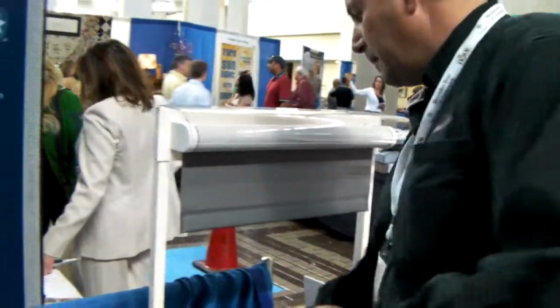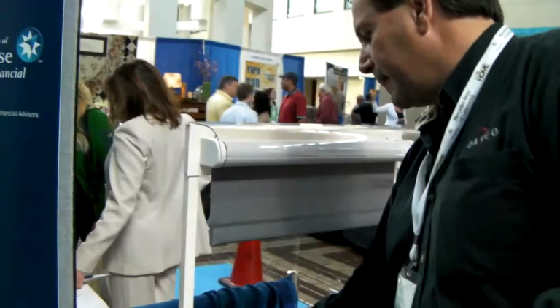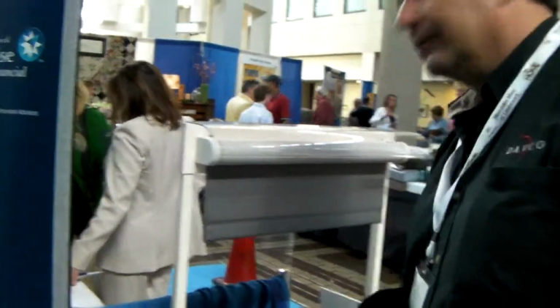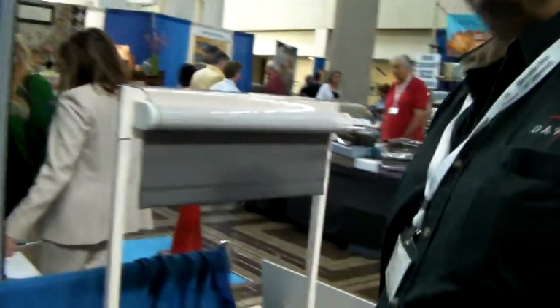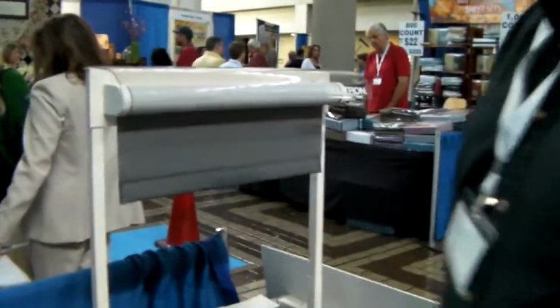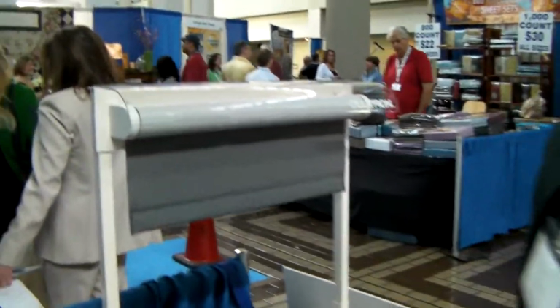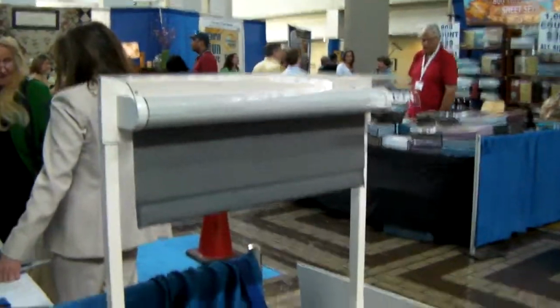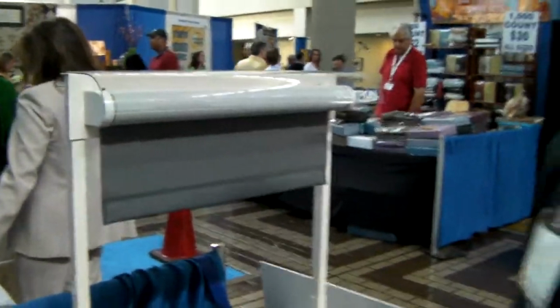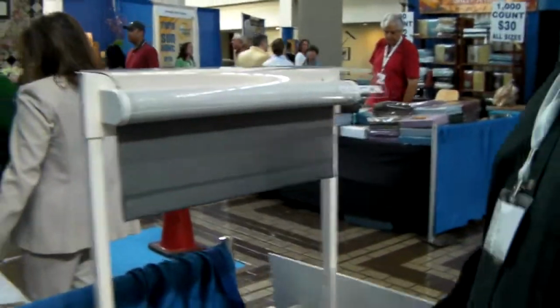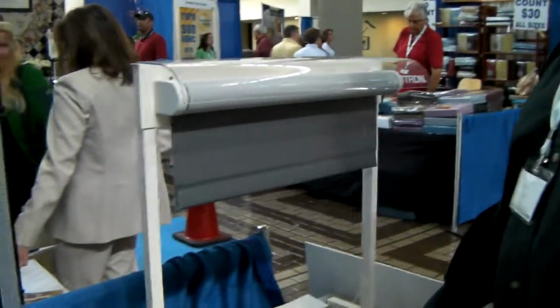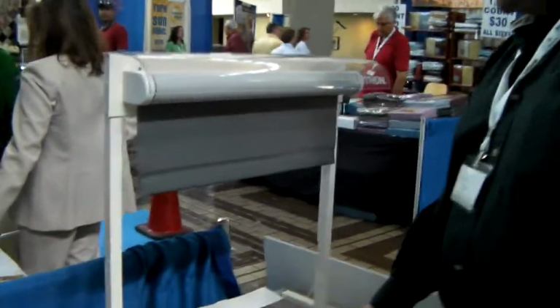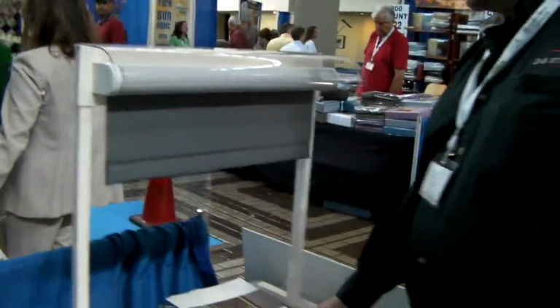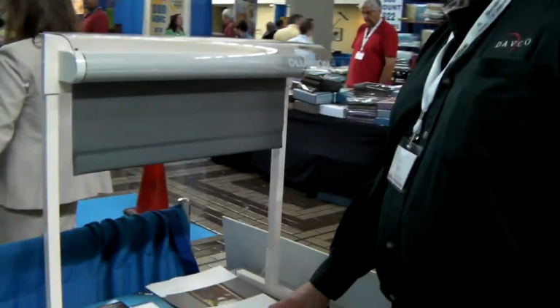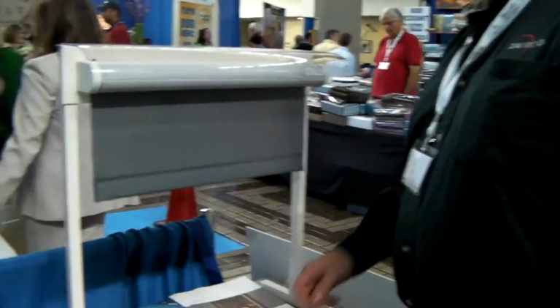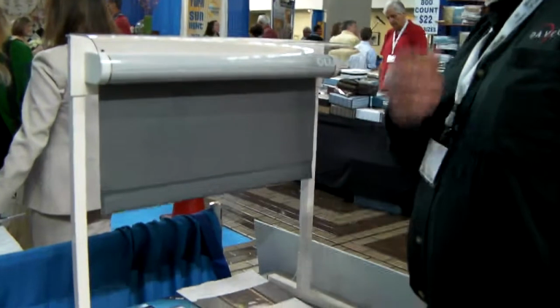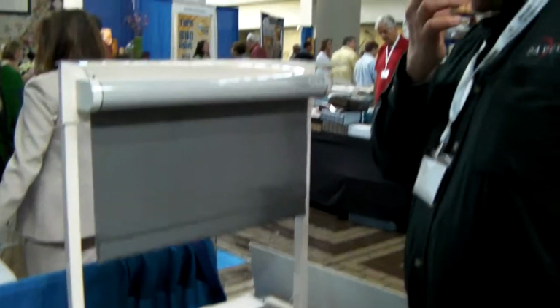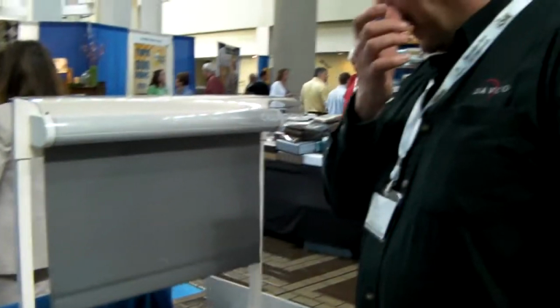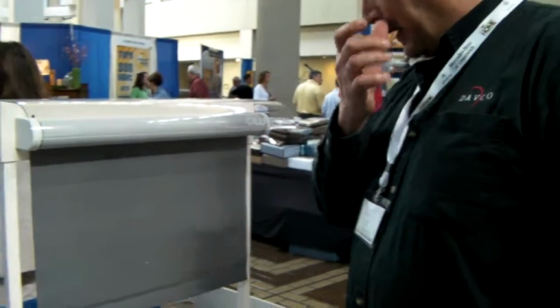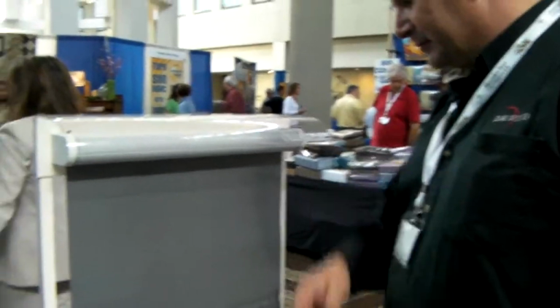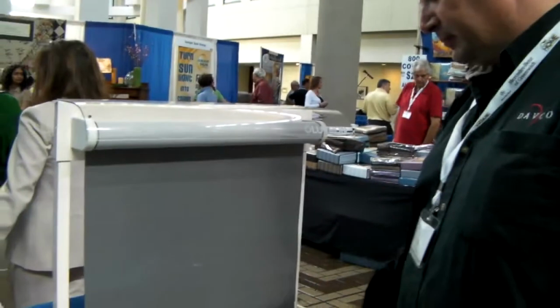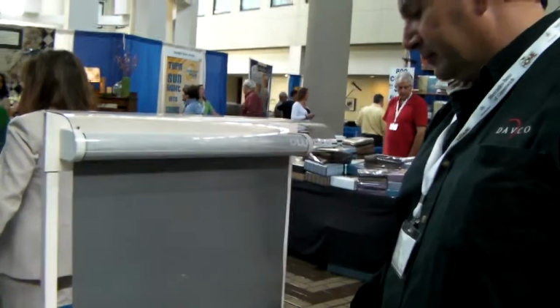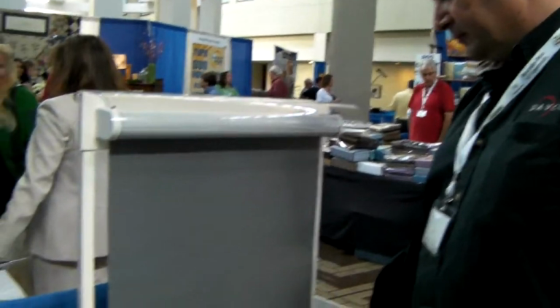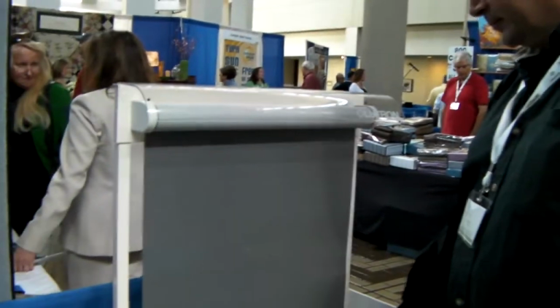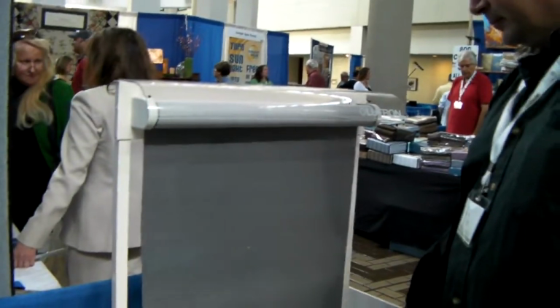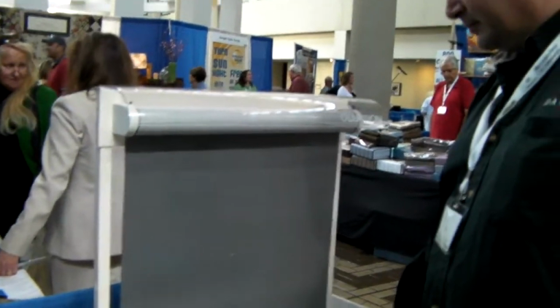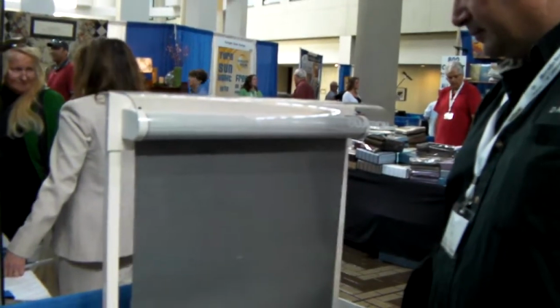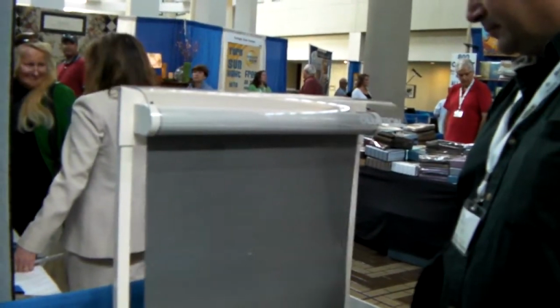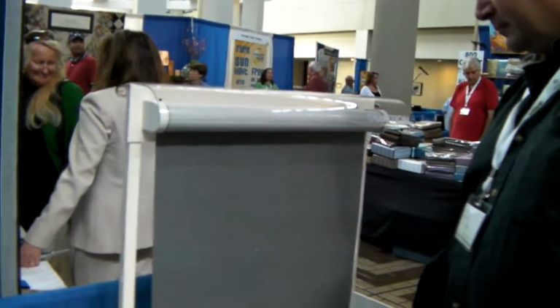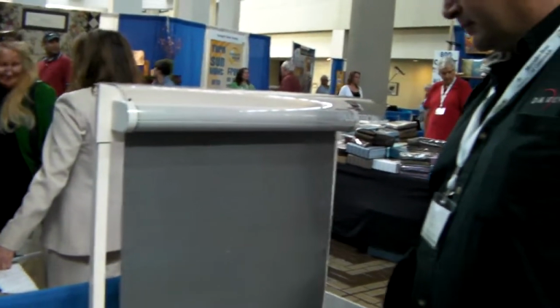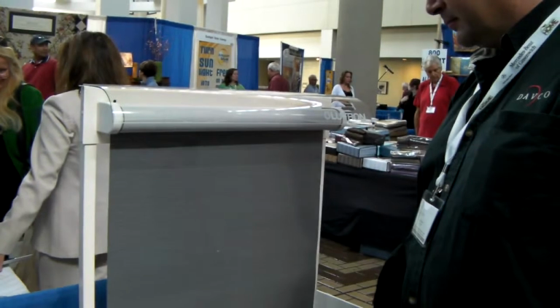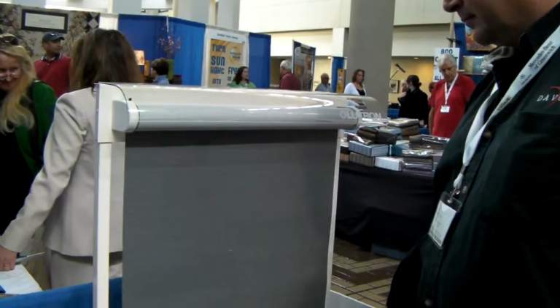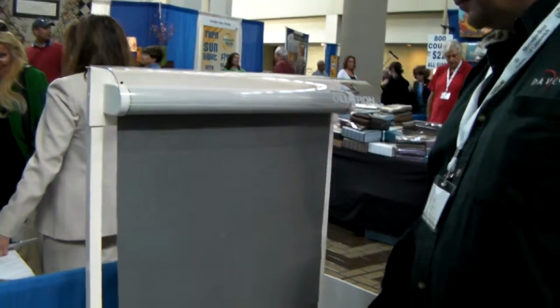I'm Michael from Preferred Properties. We're outdoor living and landscaping experts. You can go on LinkedIn.com for all you professionals out there, and under Groups, you can go to Exterior Lifestyles.